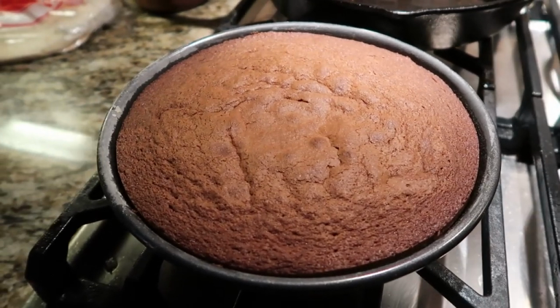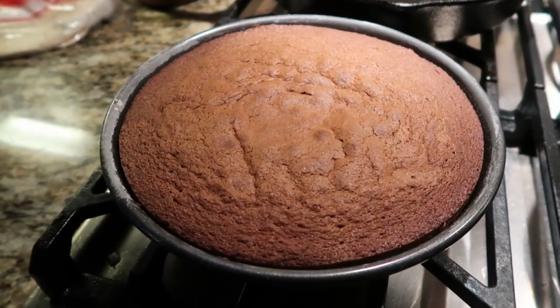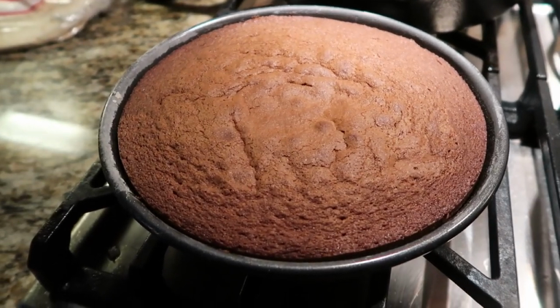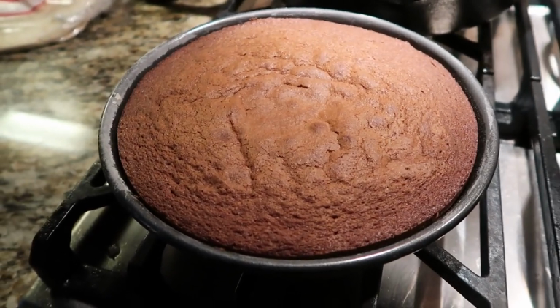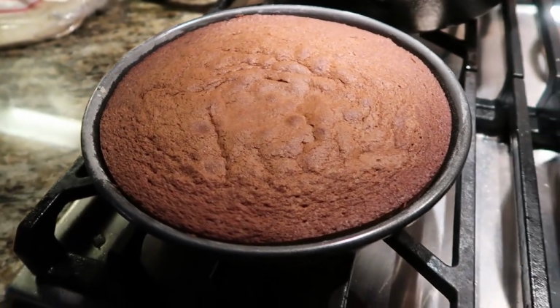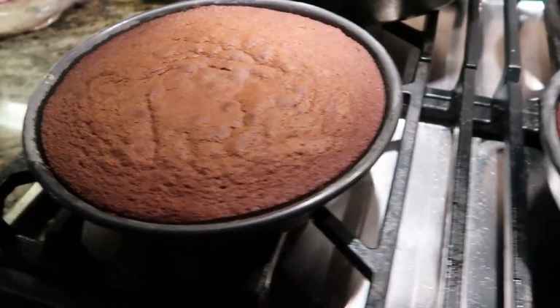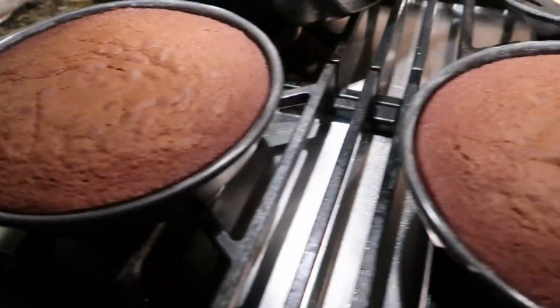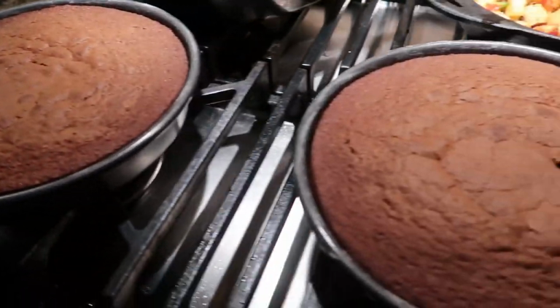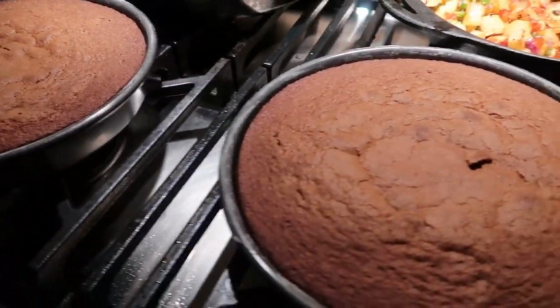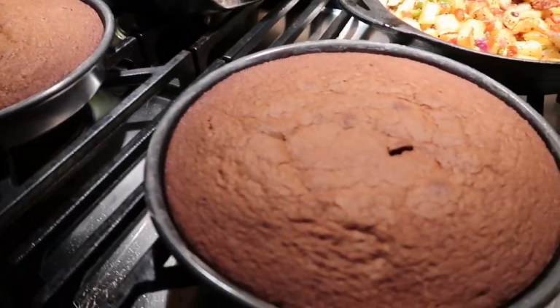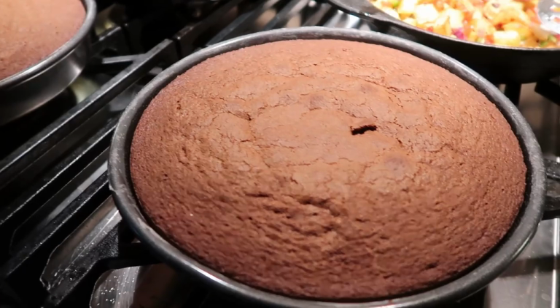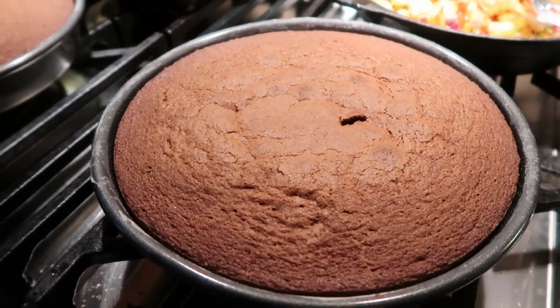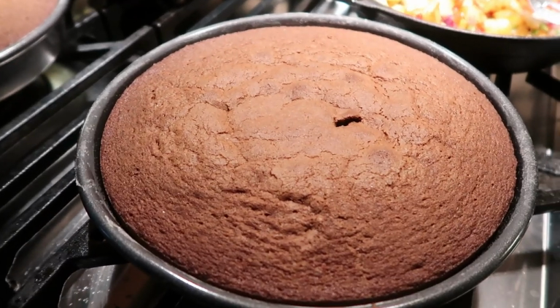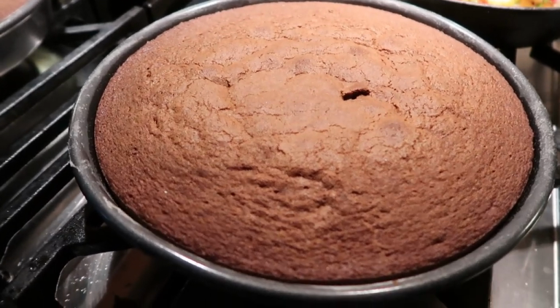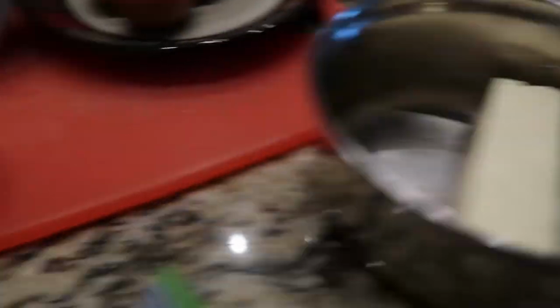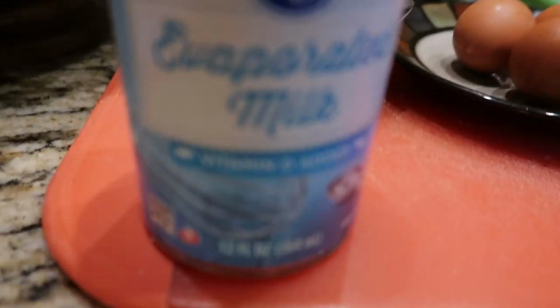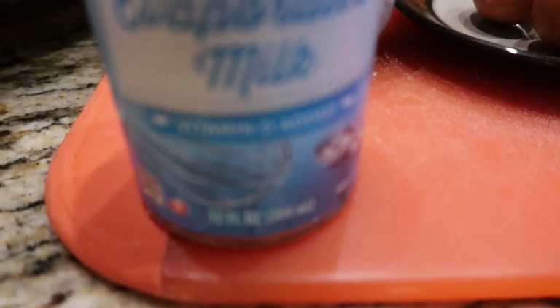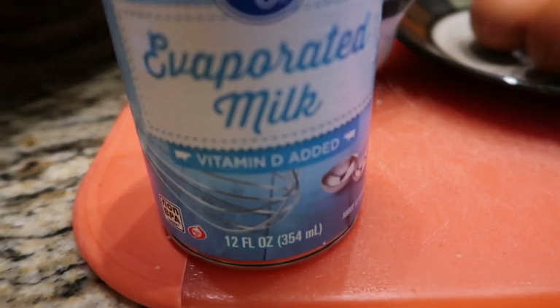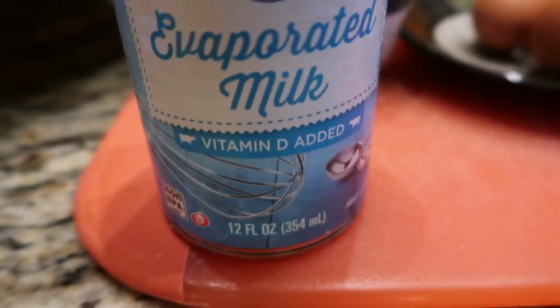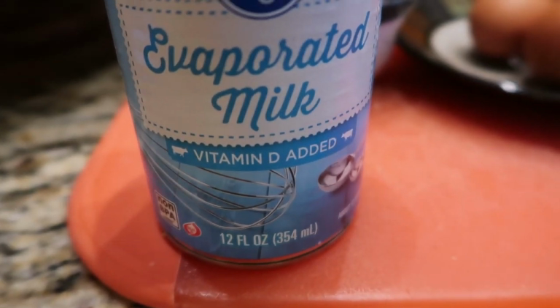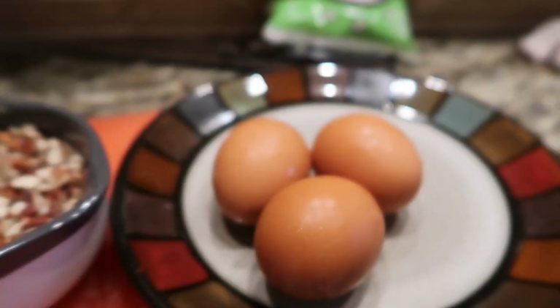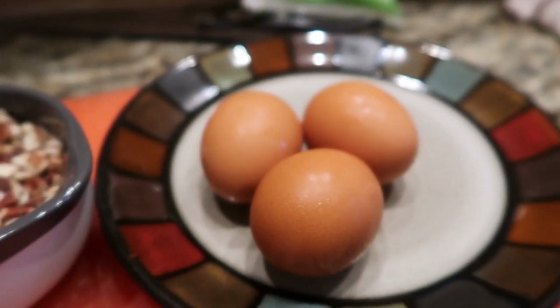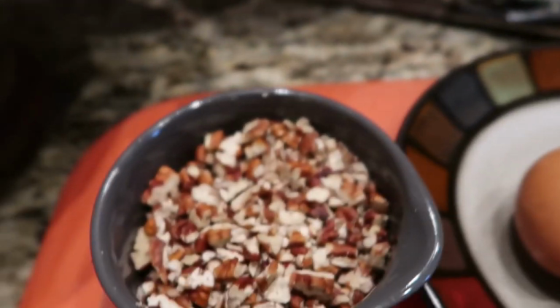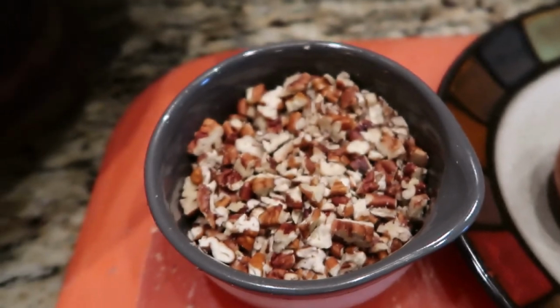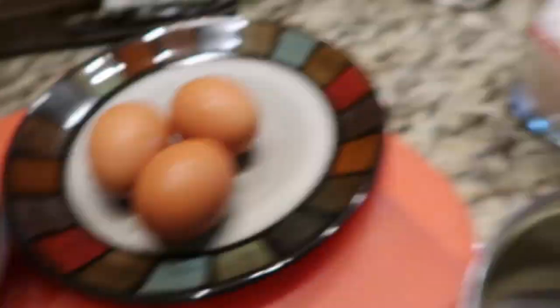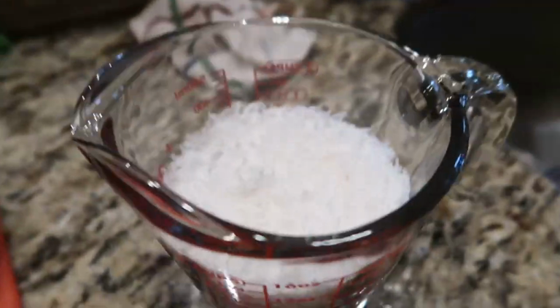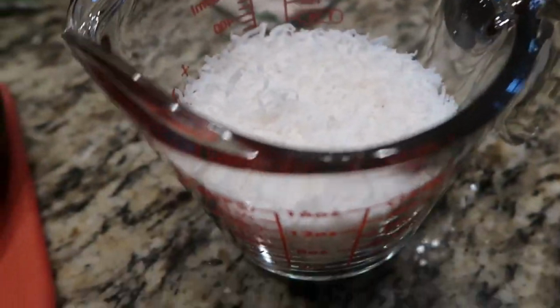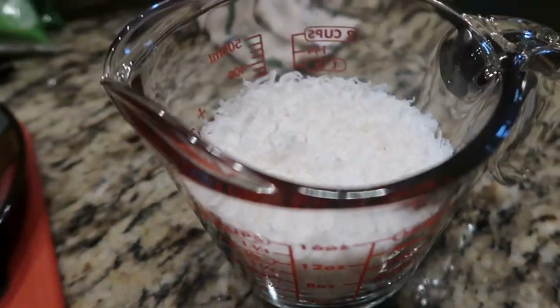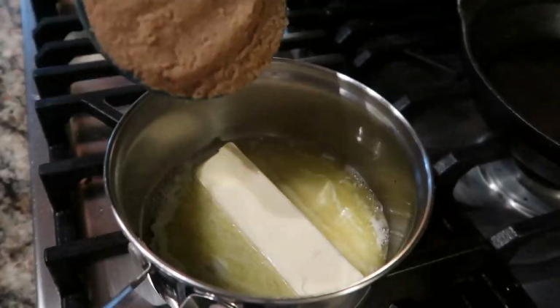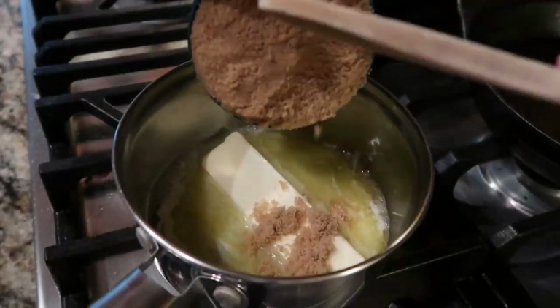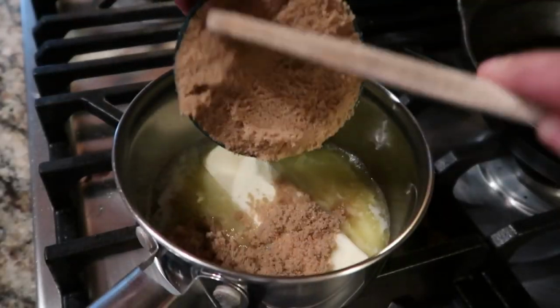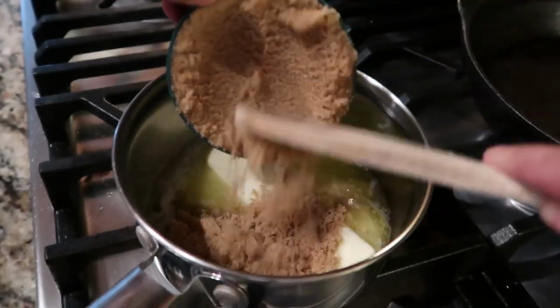Your oven should be preheated to 350 degrees, and you want to cook for about 30 to 35 minutes. Make sure you check with a knife. Now on to our frosting, which is like the best part of German chocolate cake.